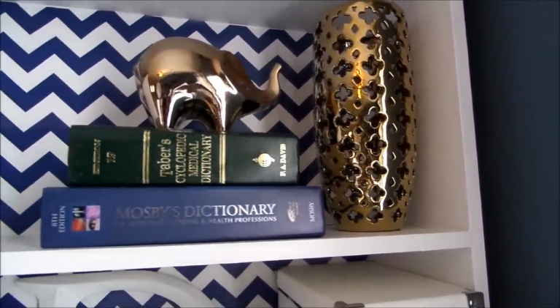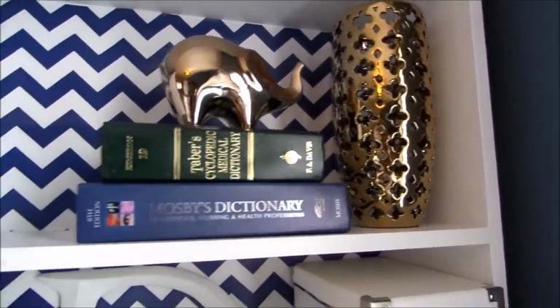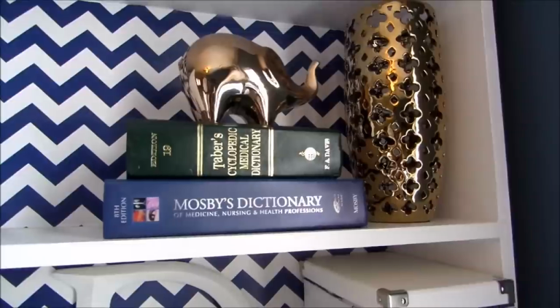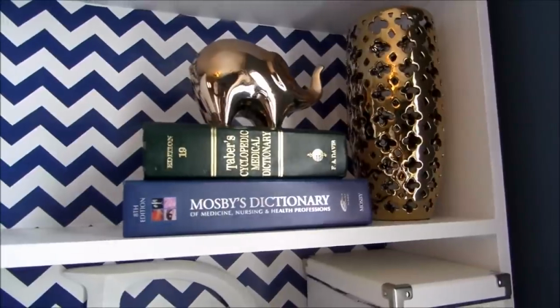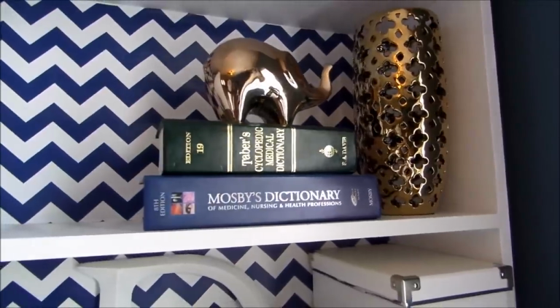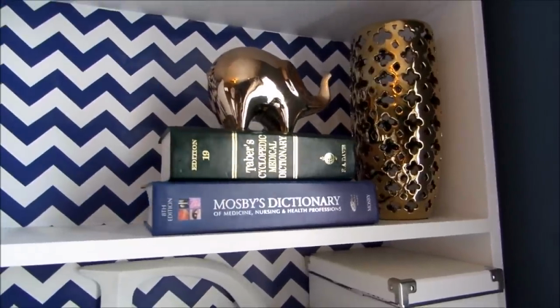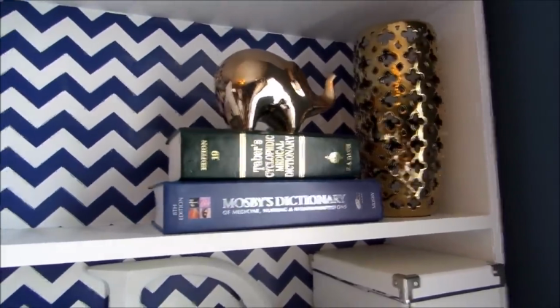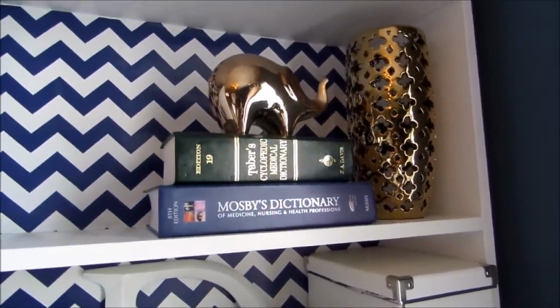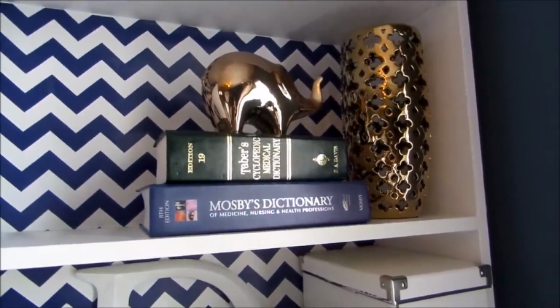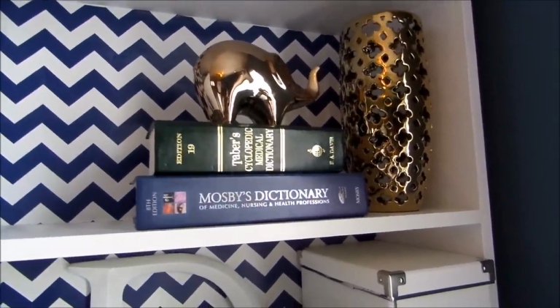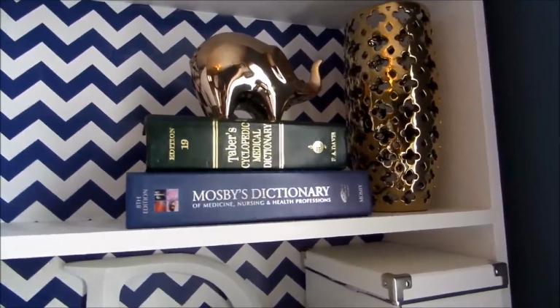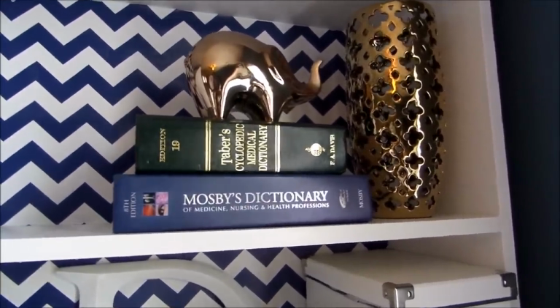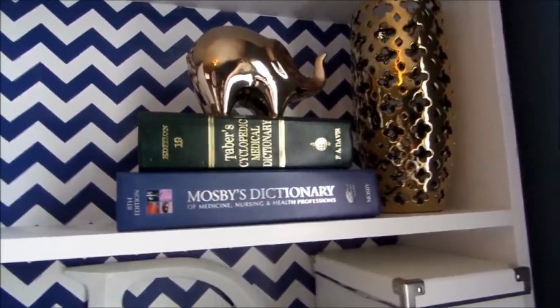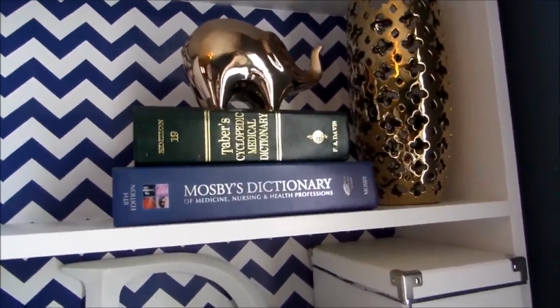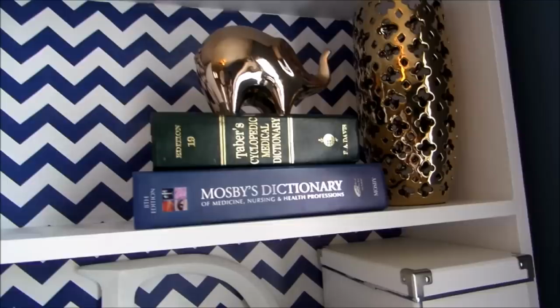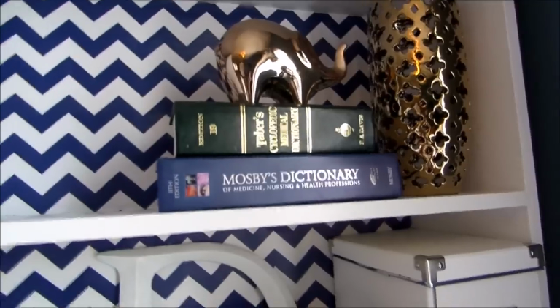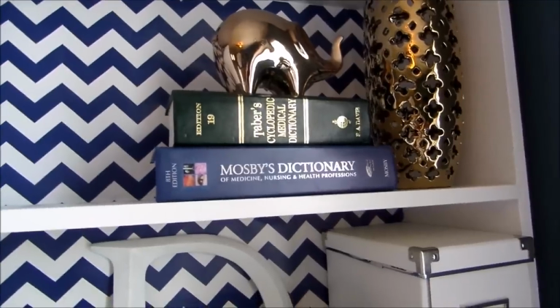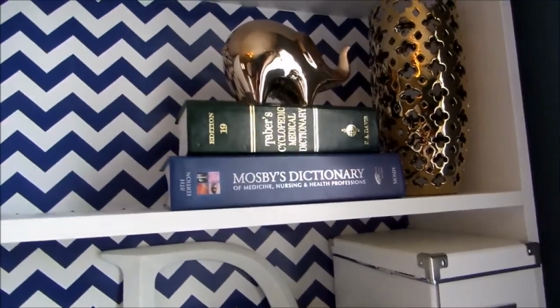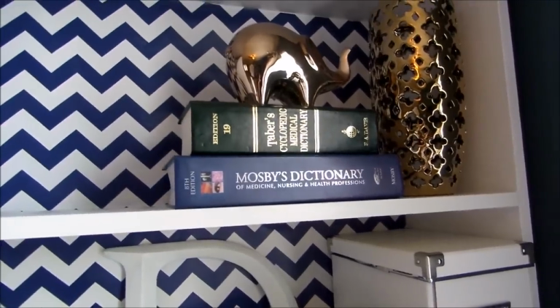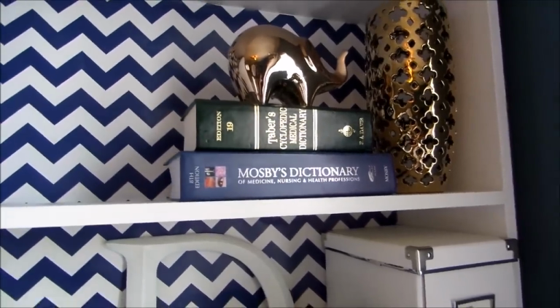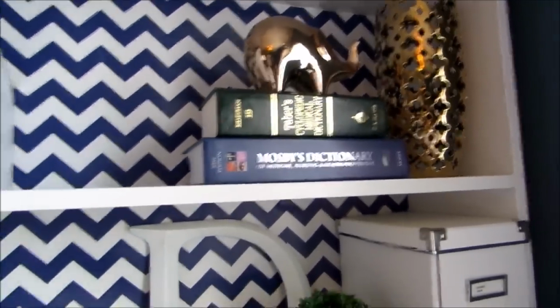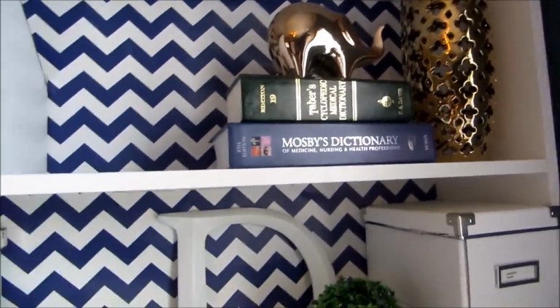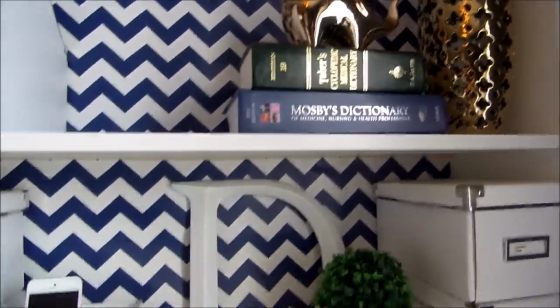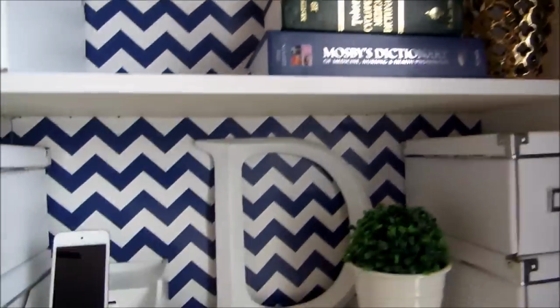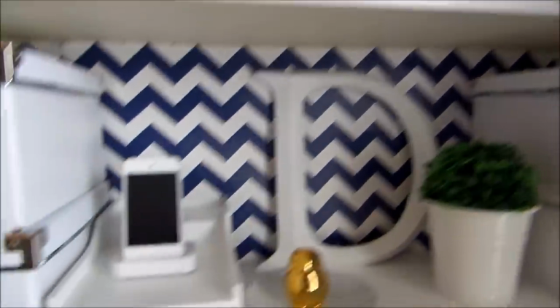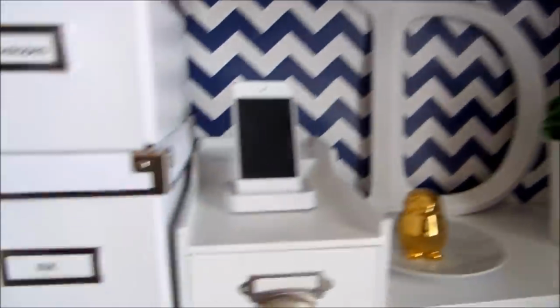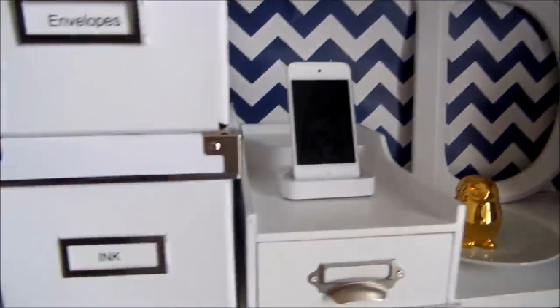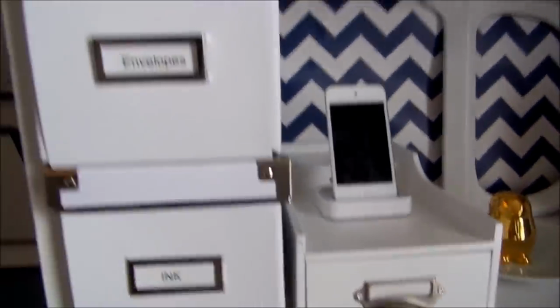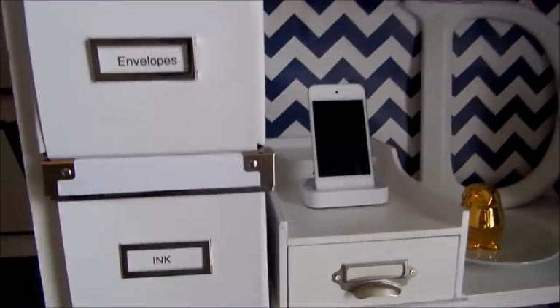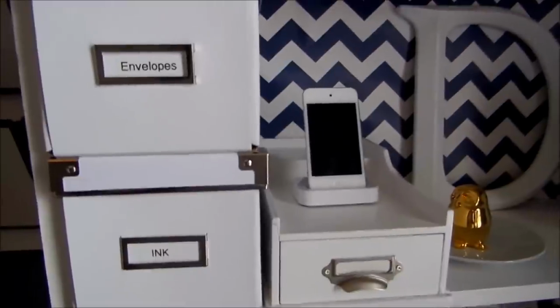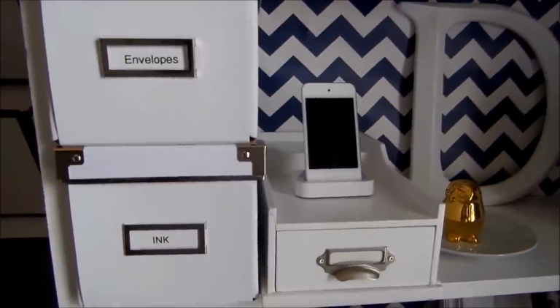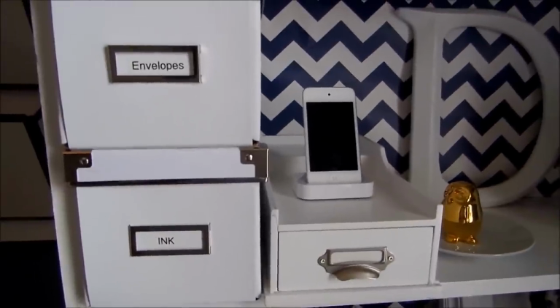The gold elephant was only $4.99 and the vase was $12.99 from TJ Maxx. I'm loving this gold and blue combination right now. Just the gold itself — I just love it right now. It's very trendy. So over here I have a few more boxes that I got from IKEA as well.